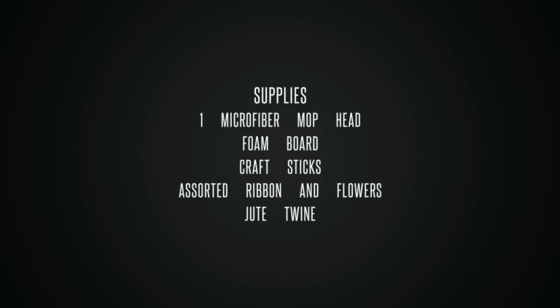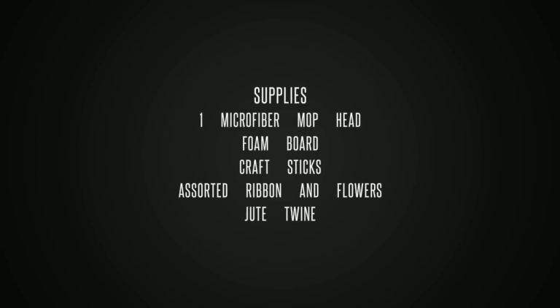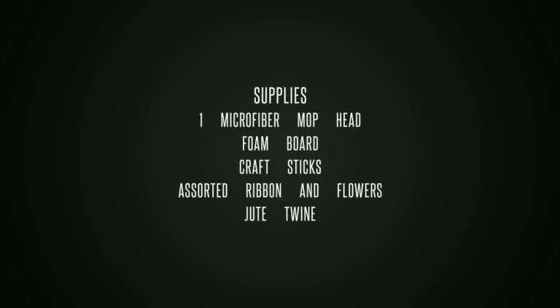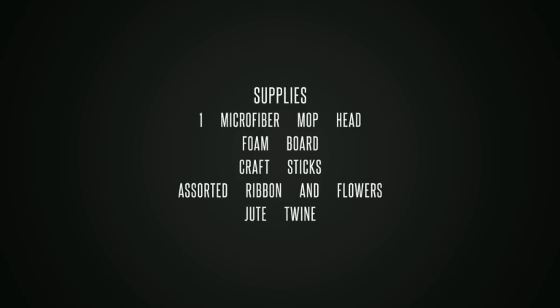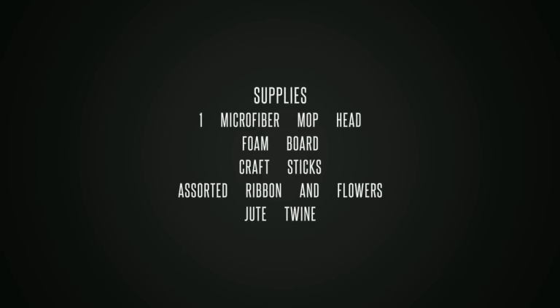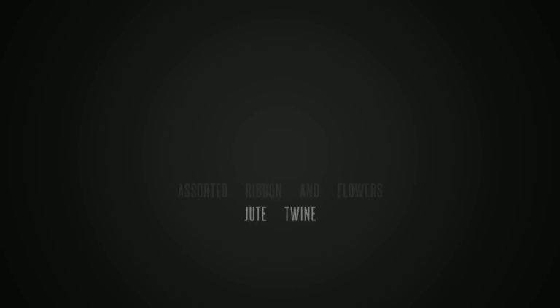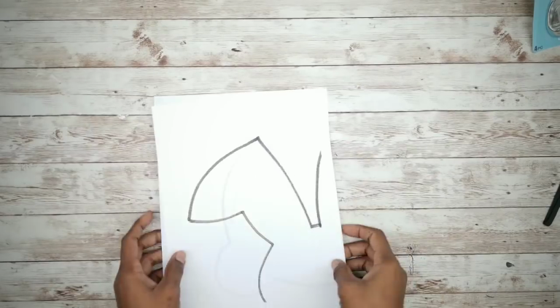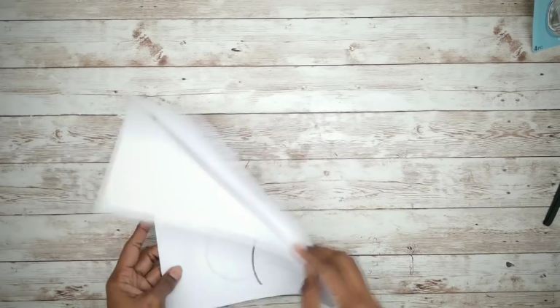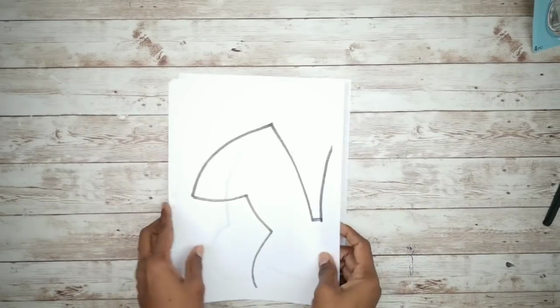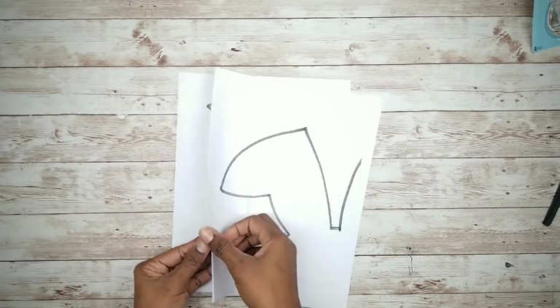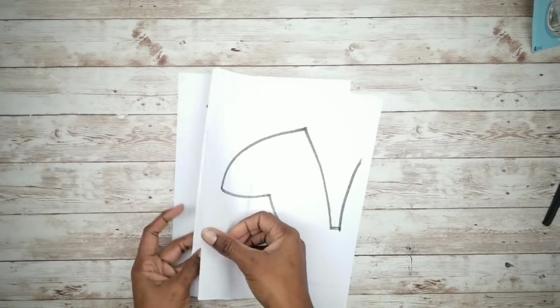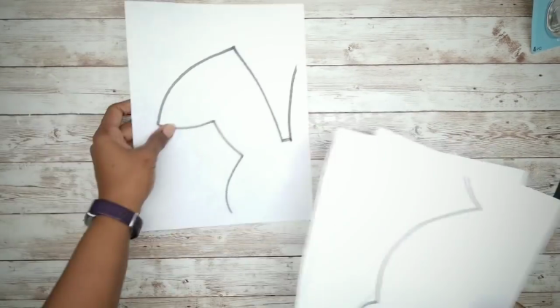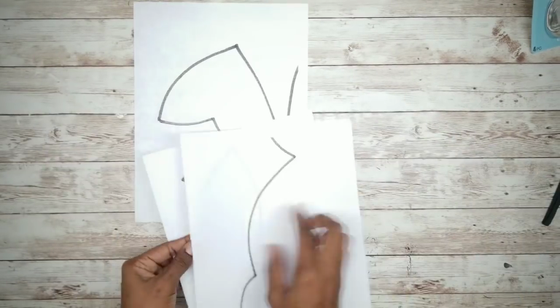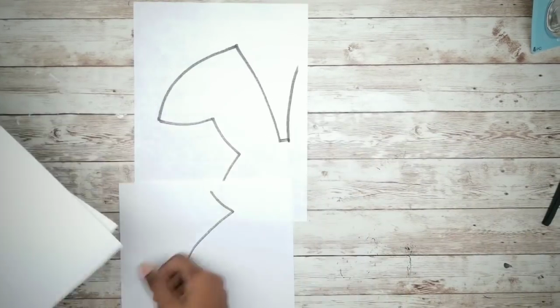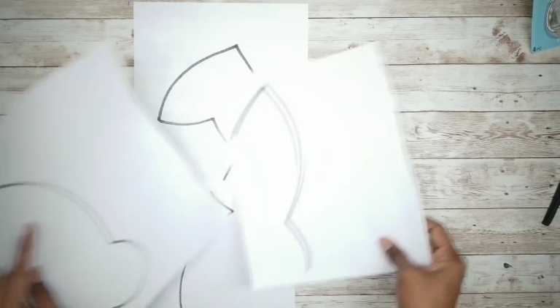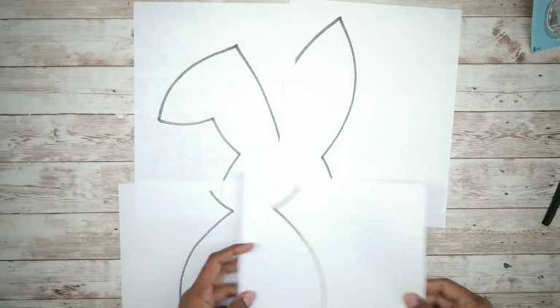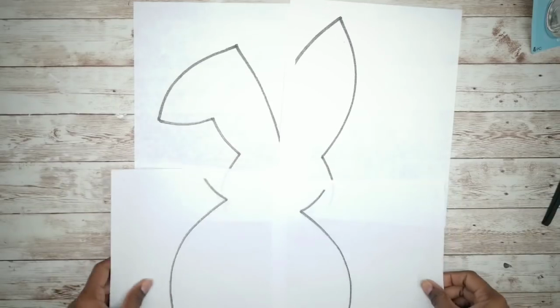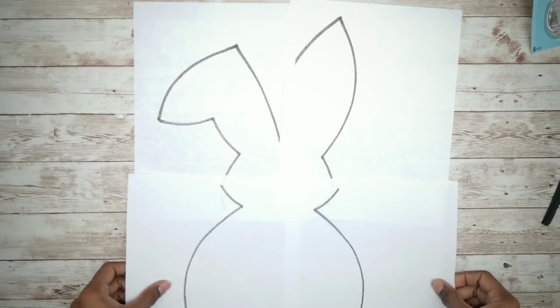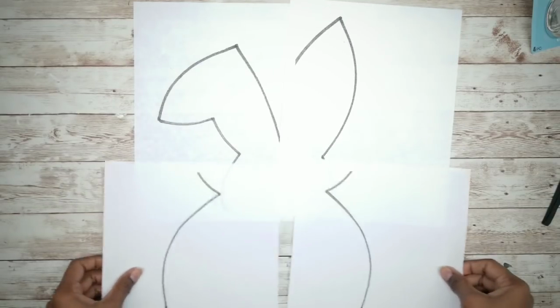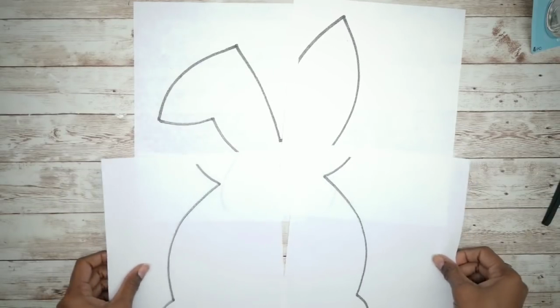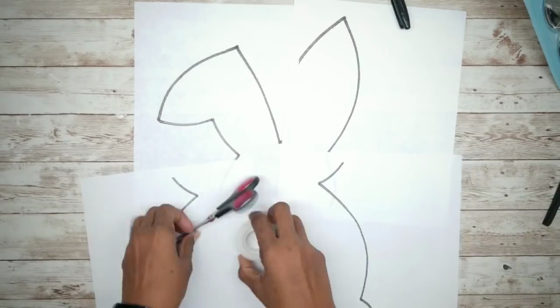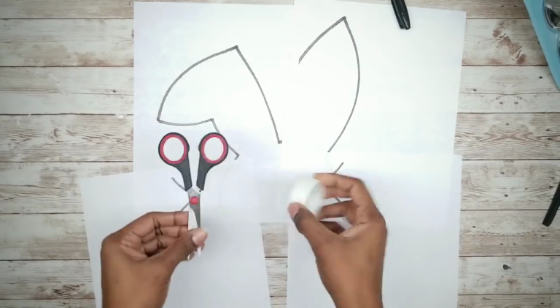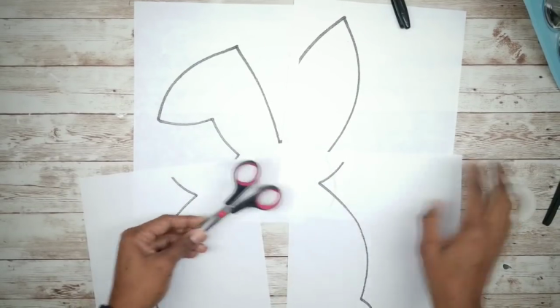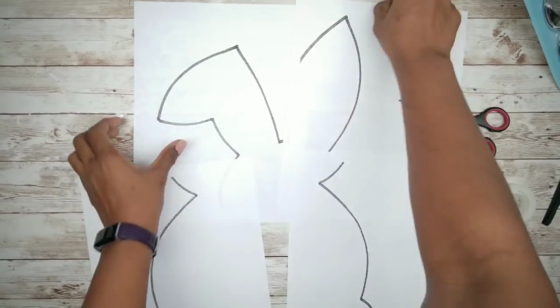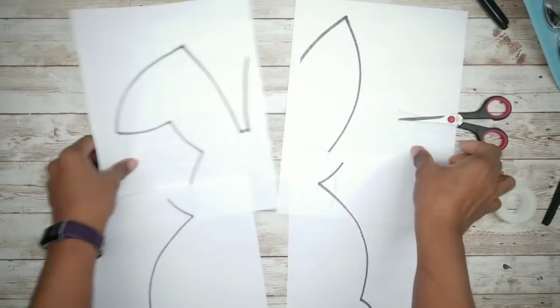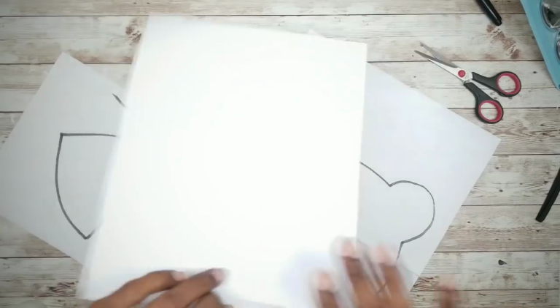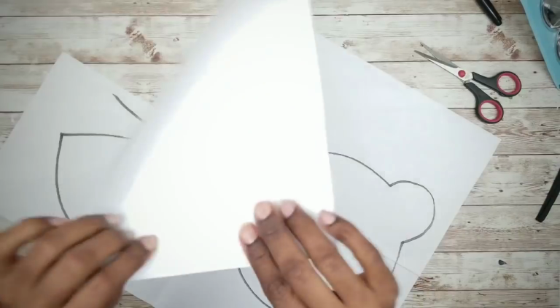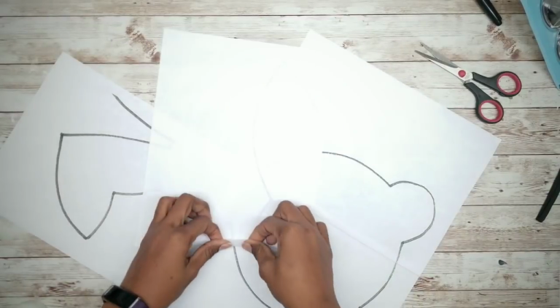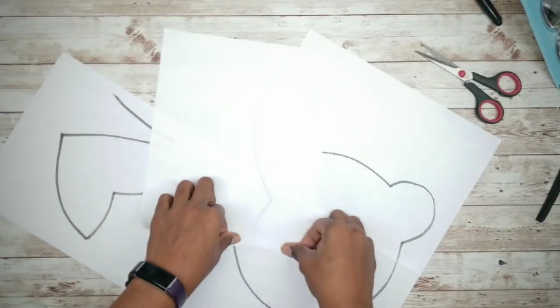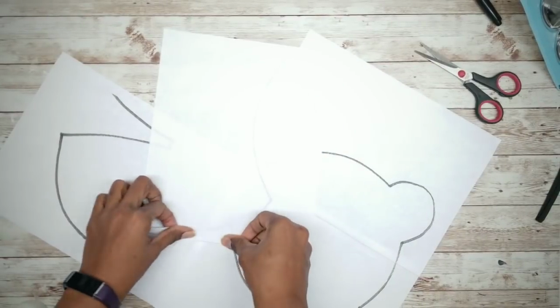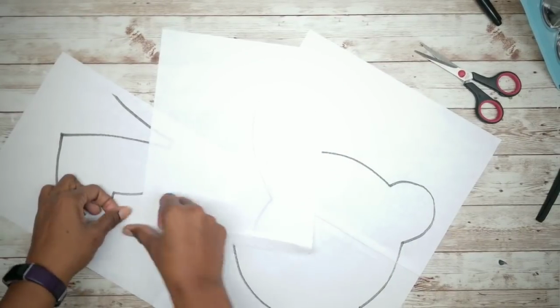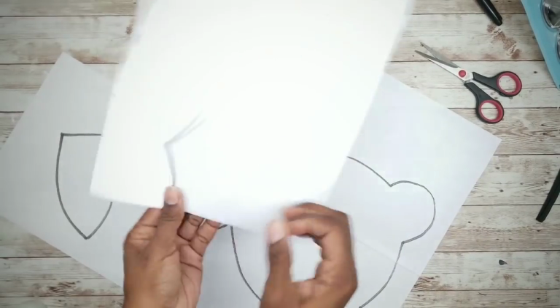First, we need to print out the template of the bunny — the link is provided in the description box below. Then take all four sheets, fold and tape them together, being sure to match up all of the lines.